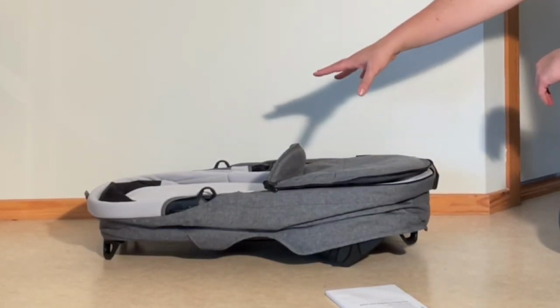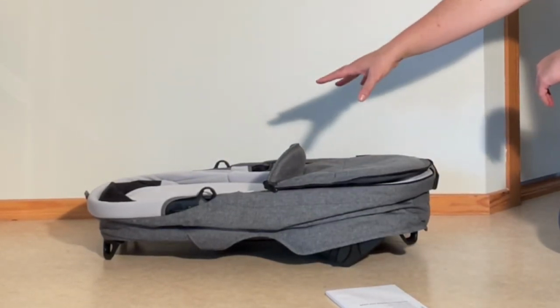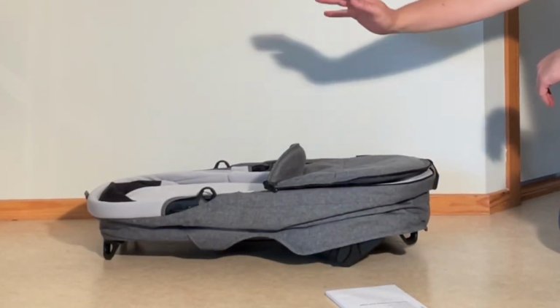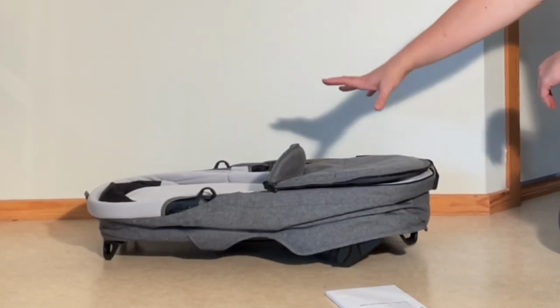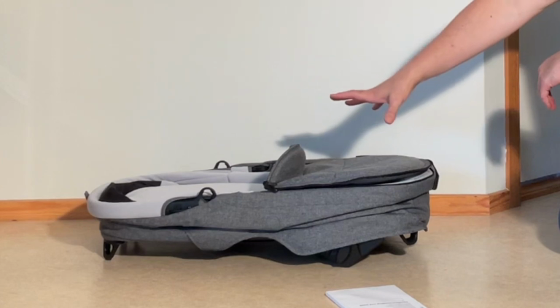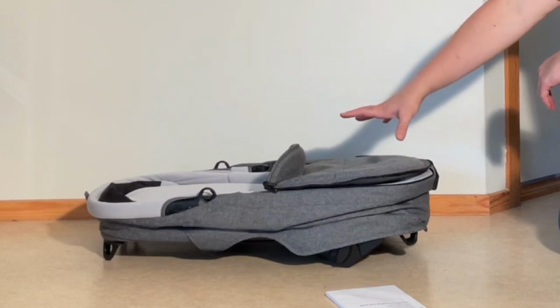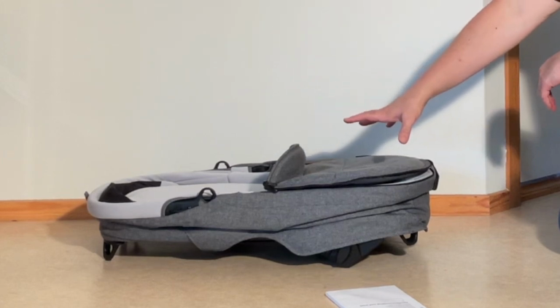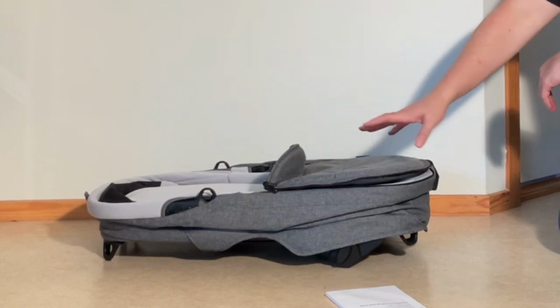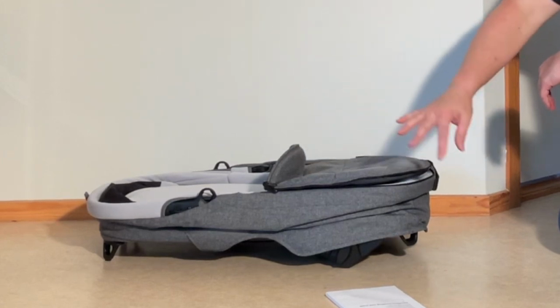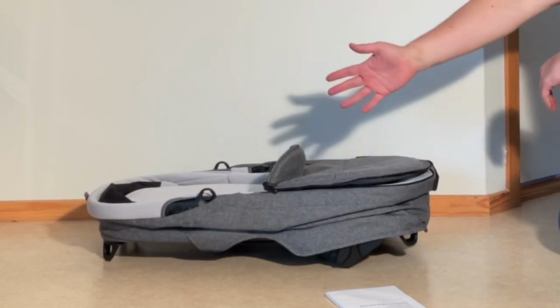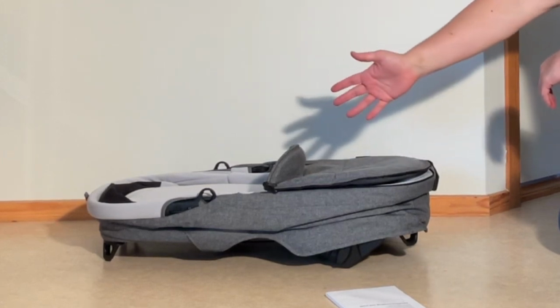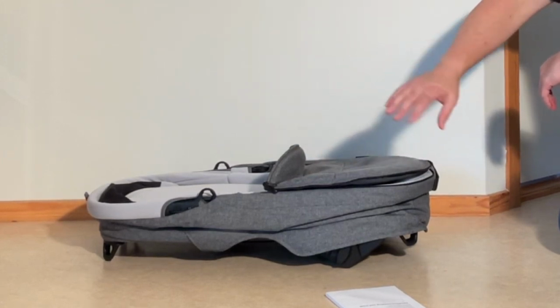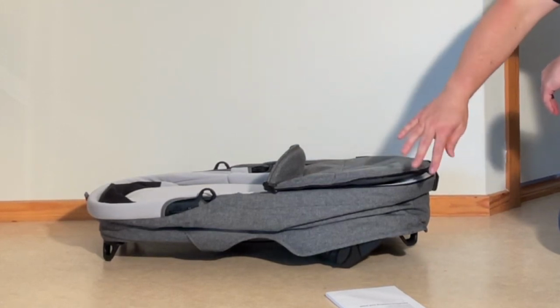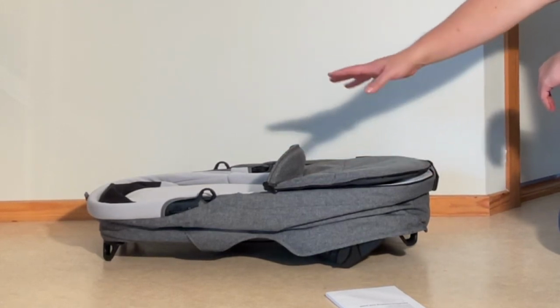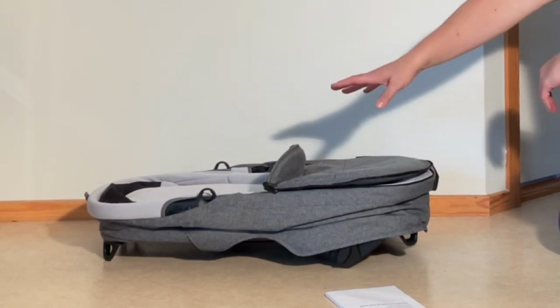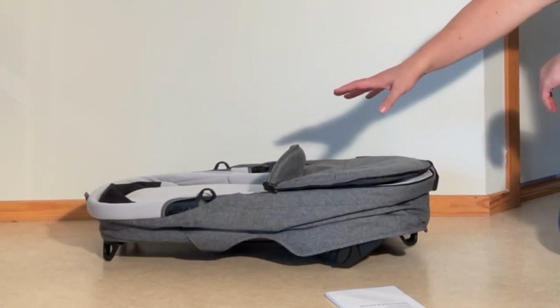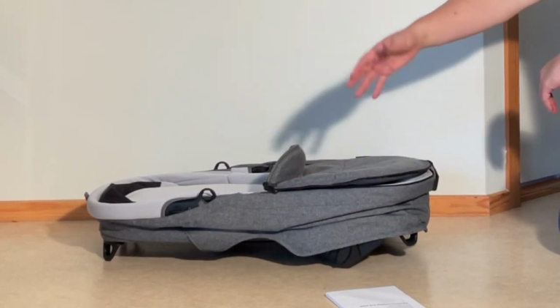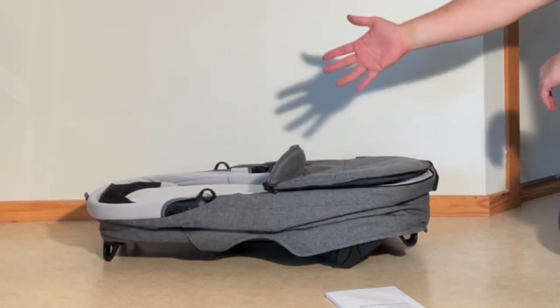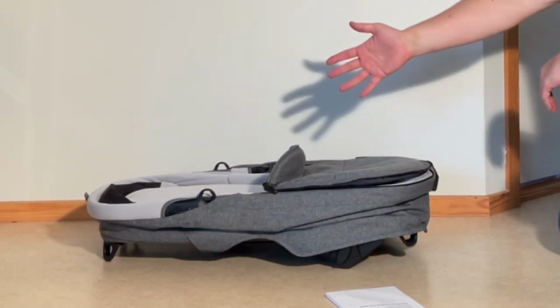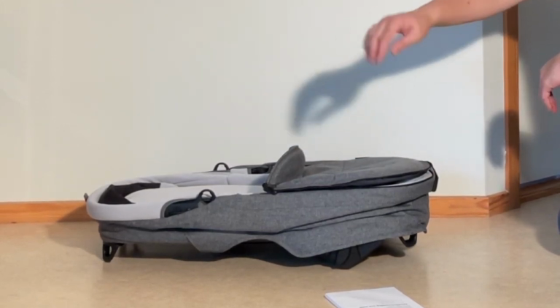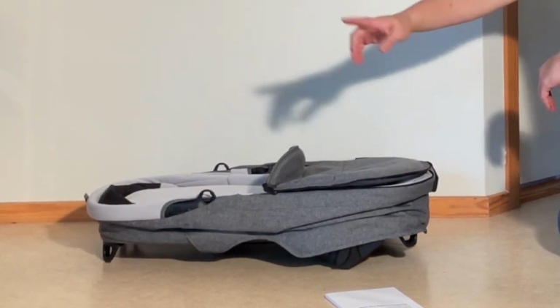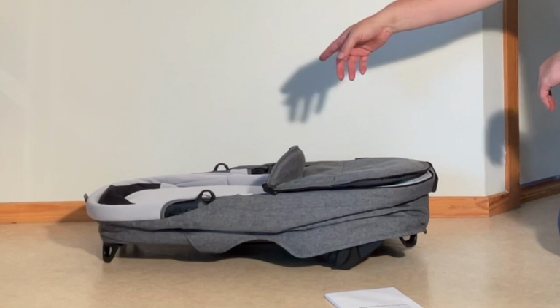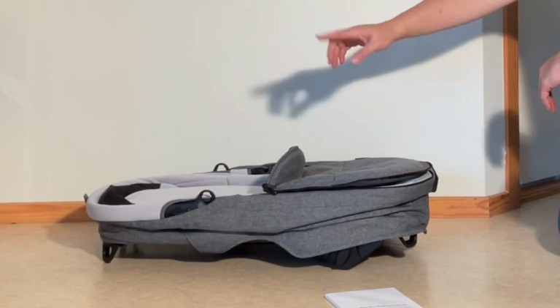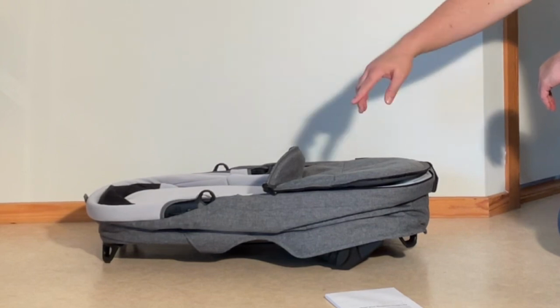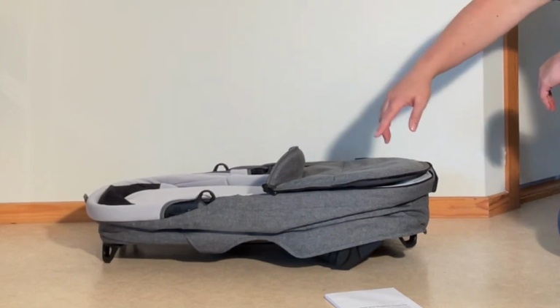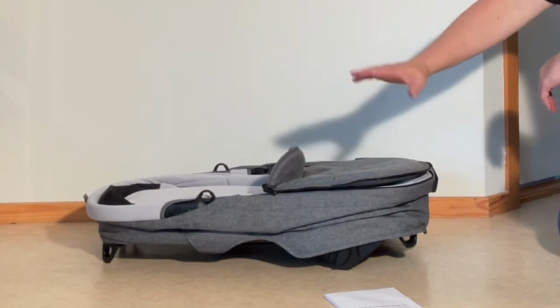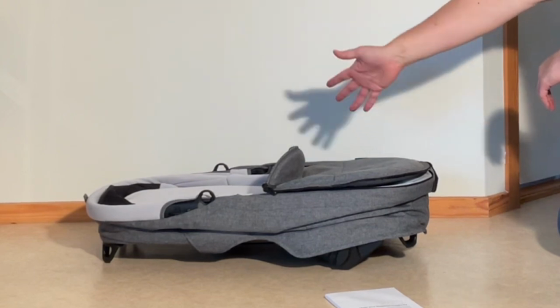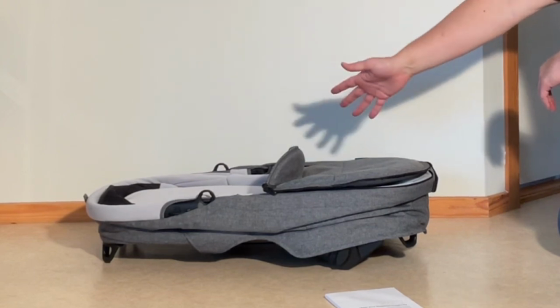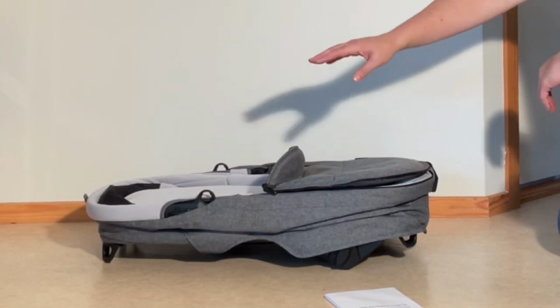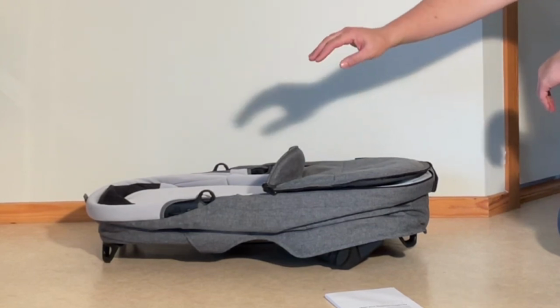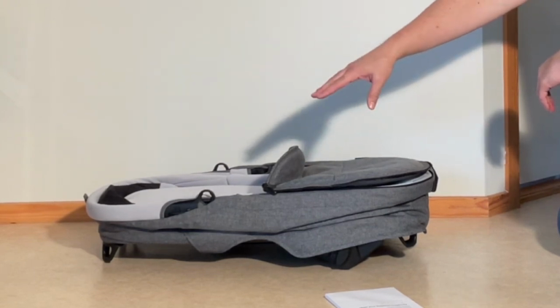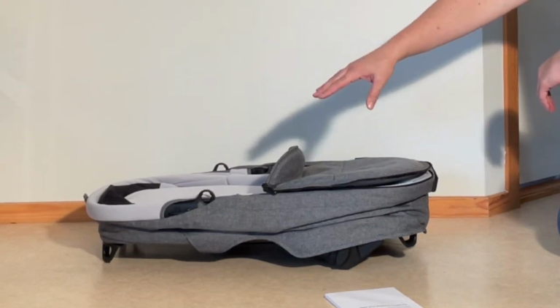The canopy you take off the seat and put onto the bassinet. If you wanted two separate items you could get a separate canopy and separate ribs, but for most people you're just going to take it off the seat and put it onto the bassinet.